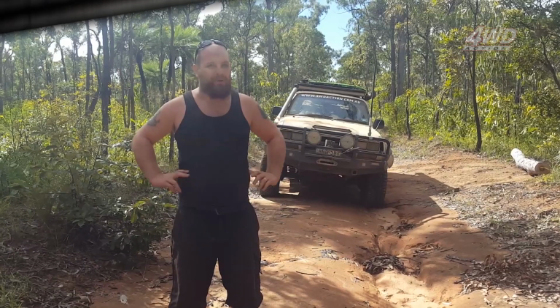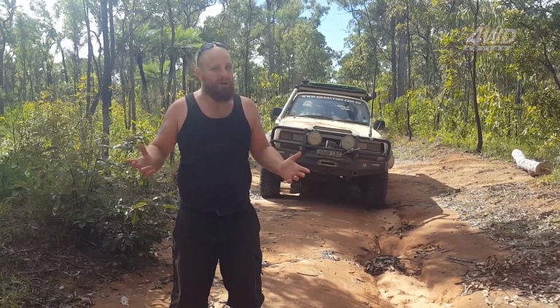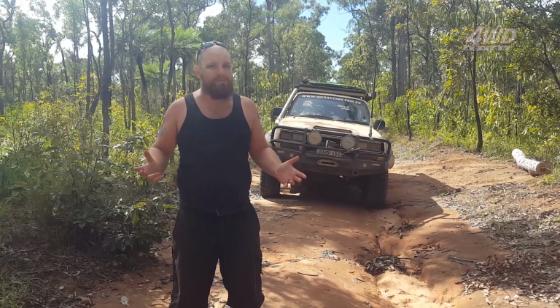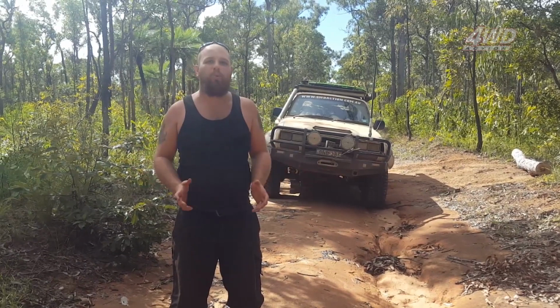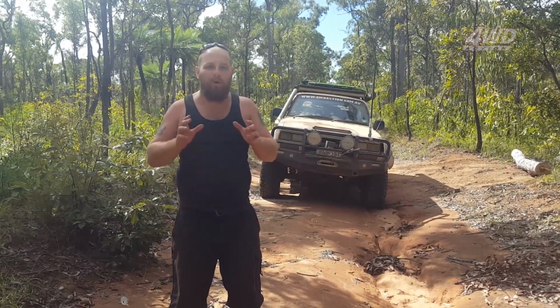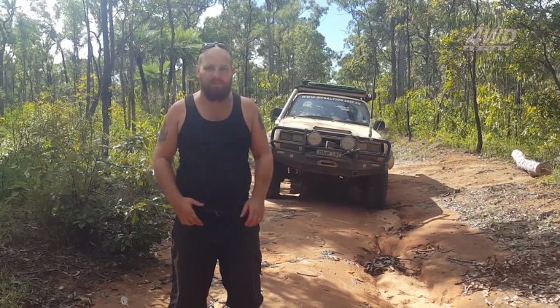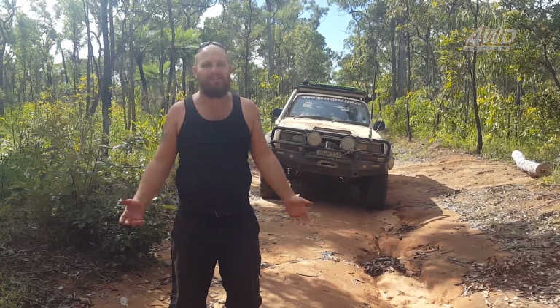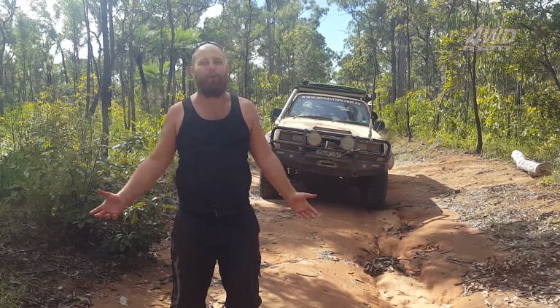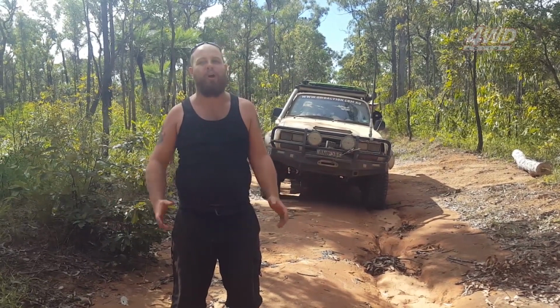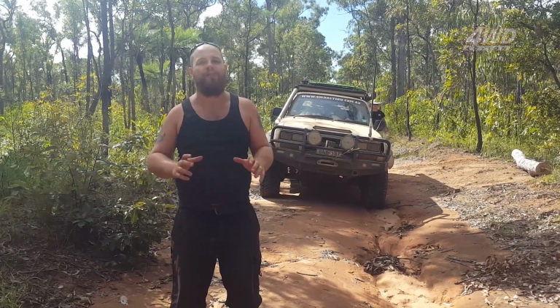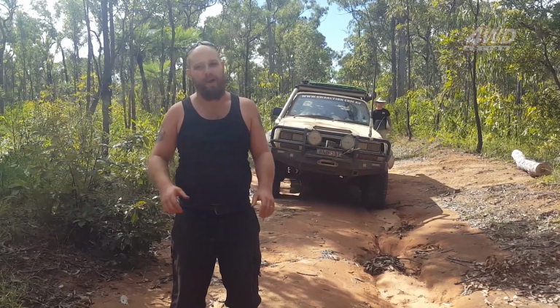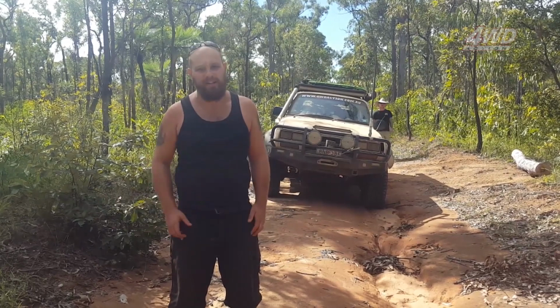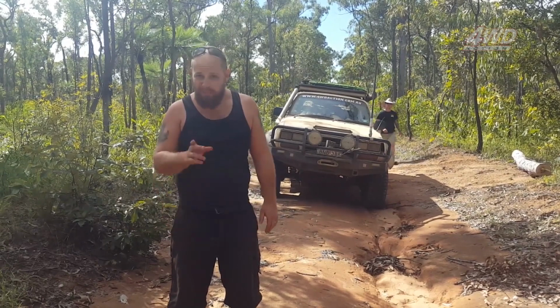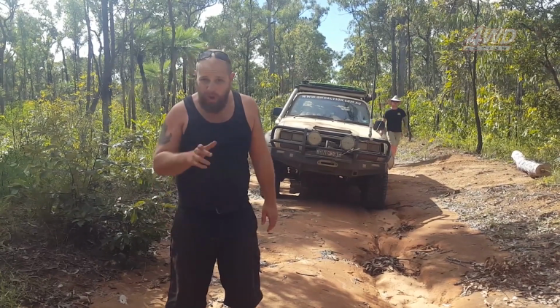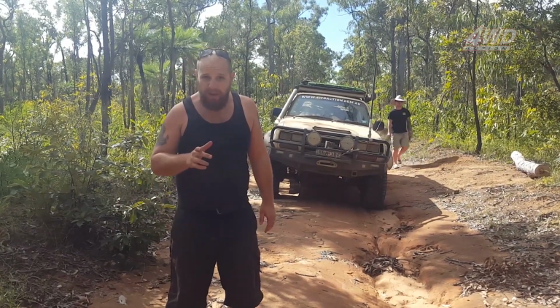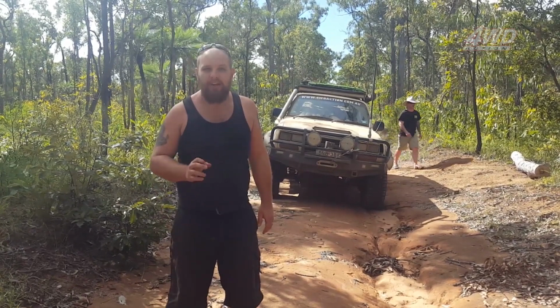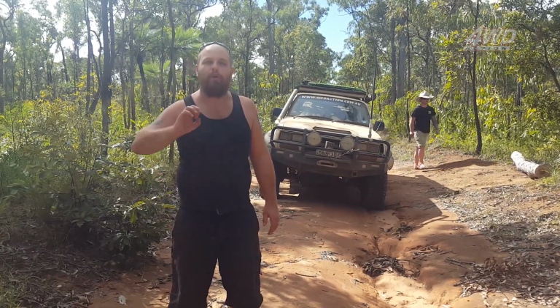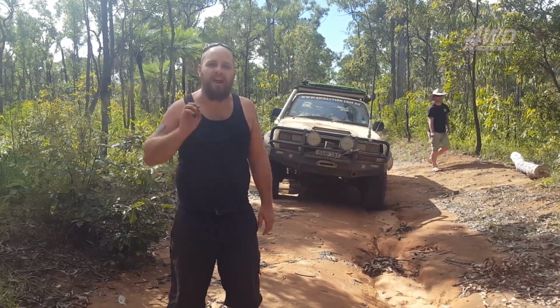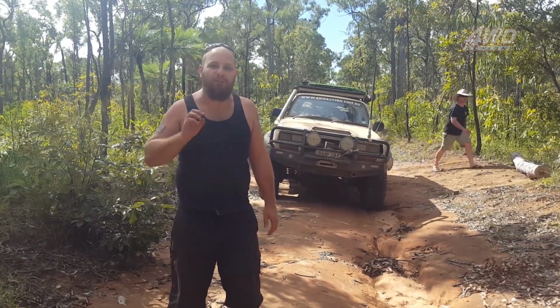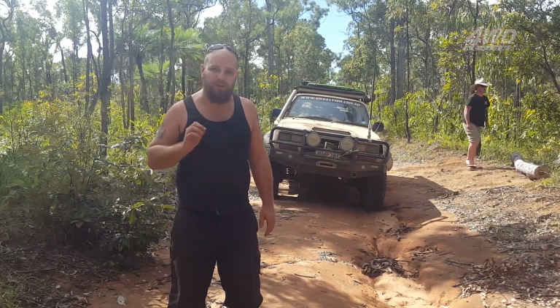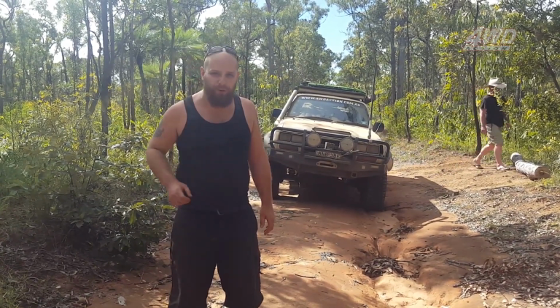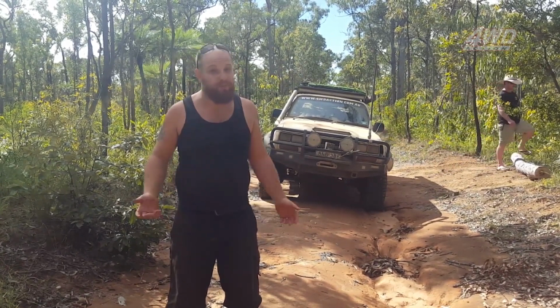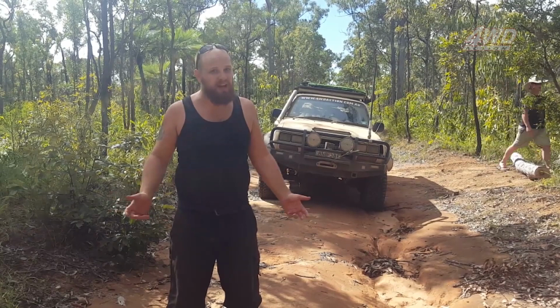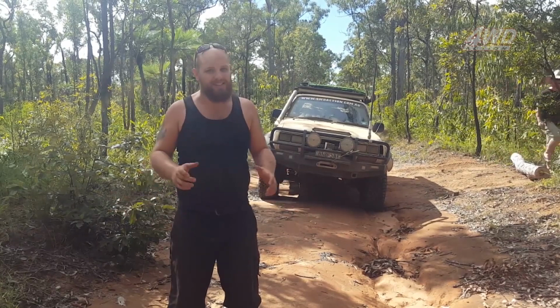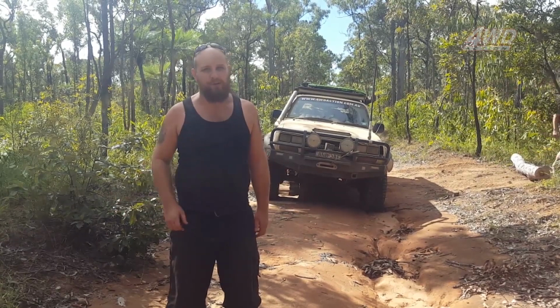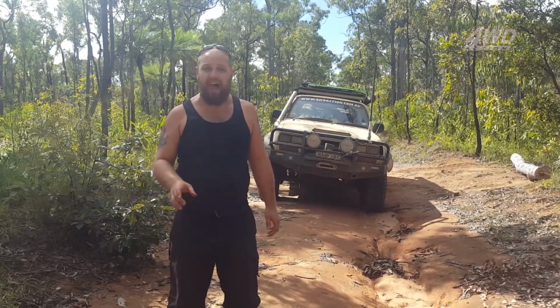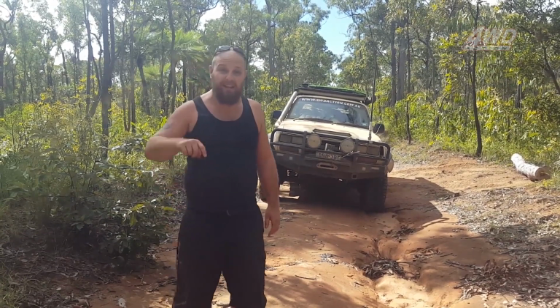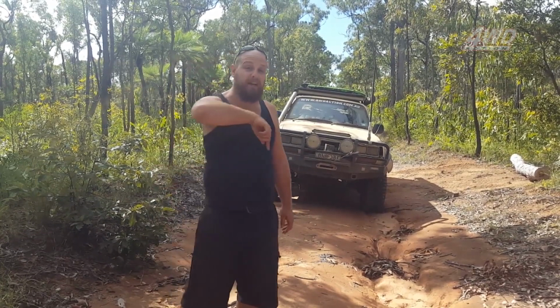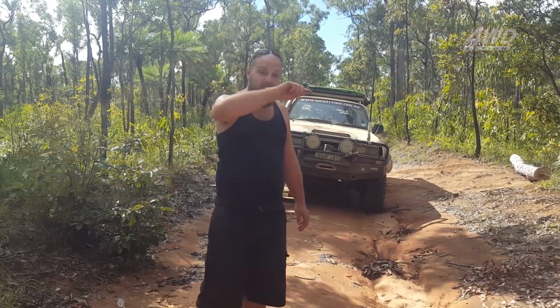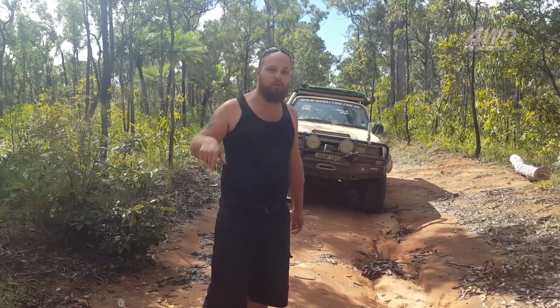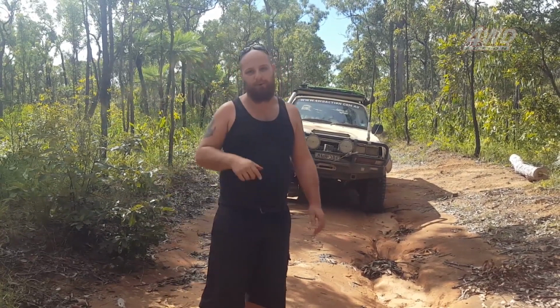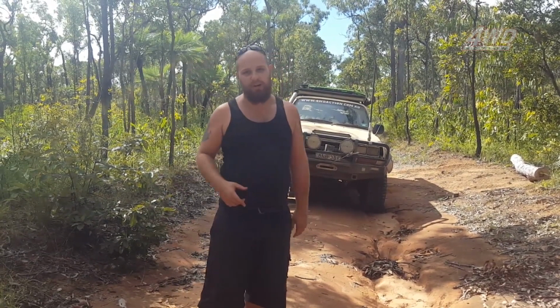Cape York, what an awesome place. It's a four wheel drive adventure paradise. But there's one thing up here that almost every single four wheel drive visitor is guilty of, and that is cutting tracks around fallen trees.